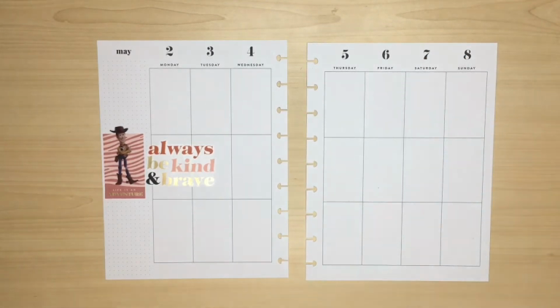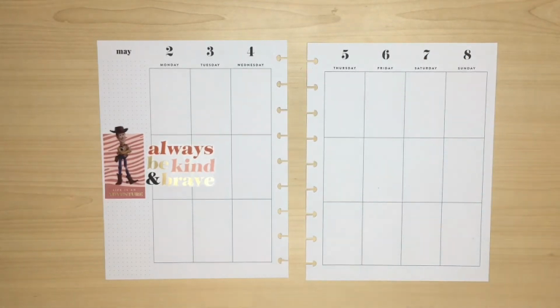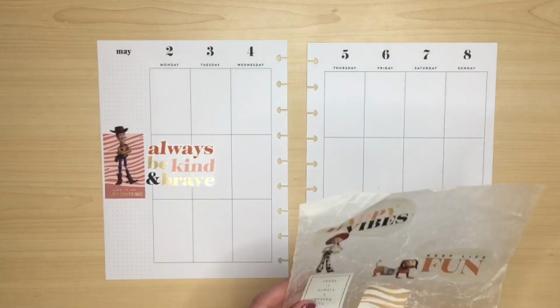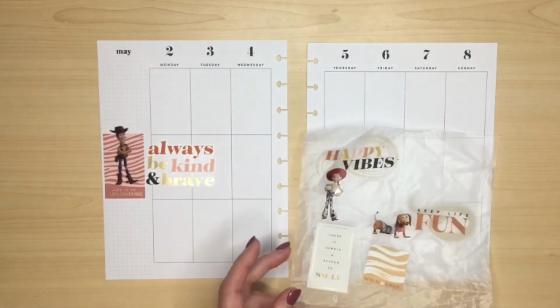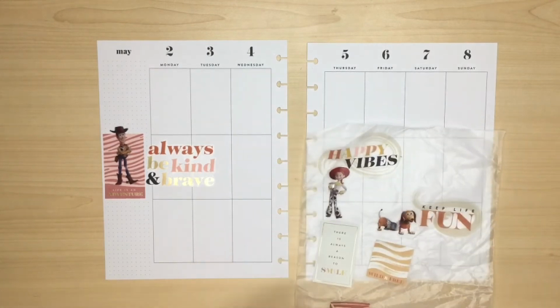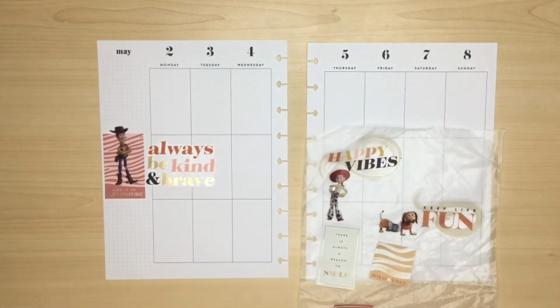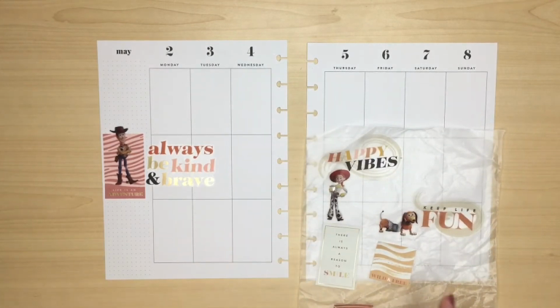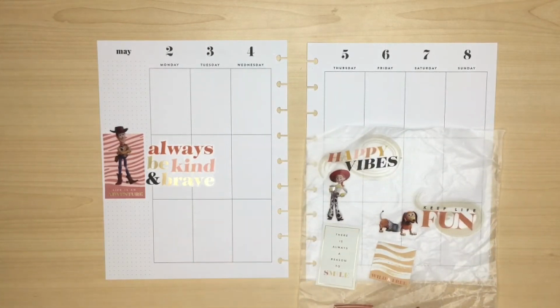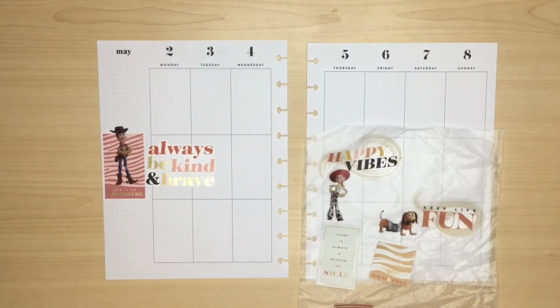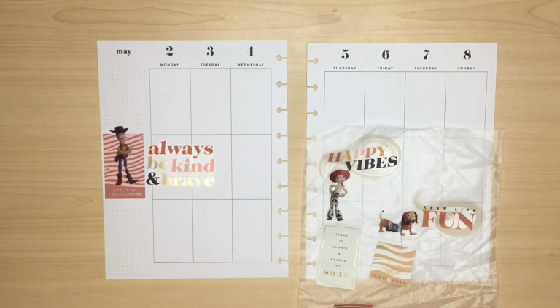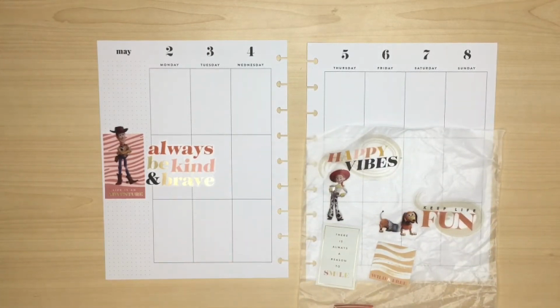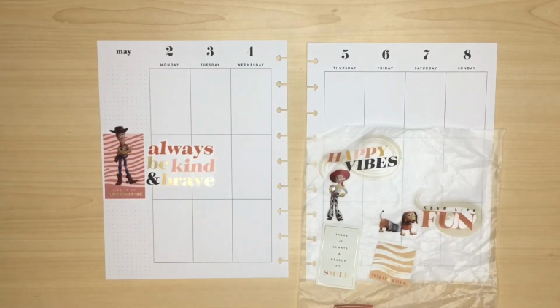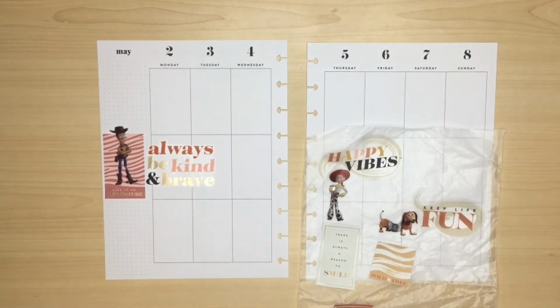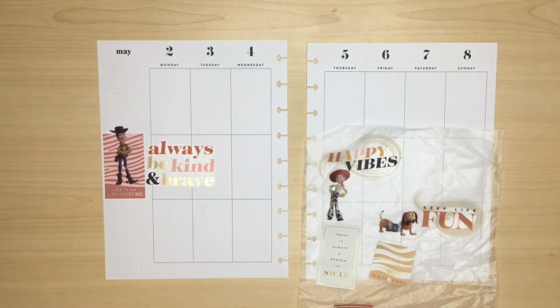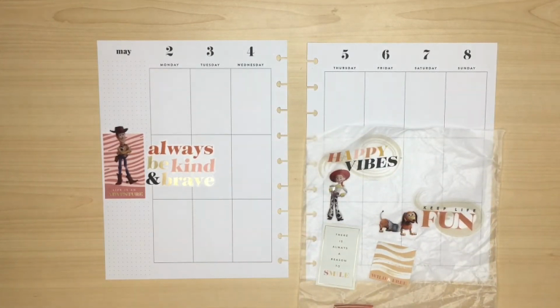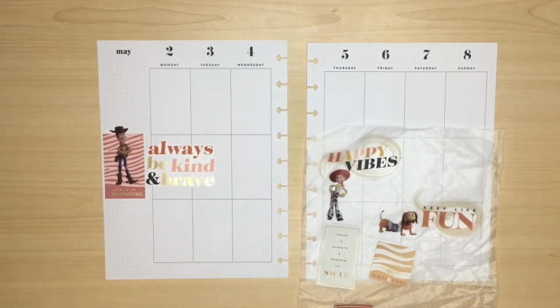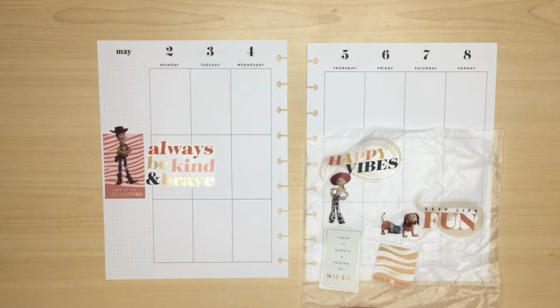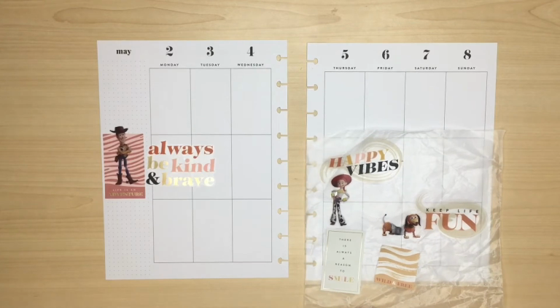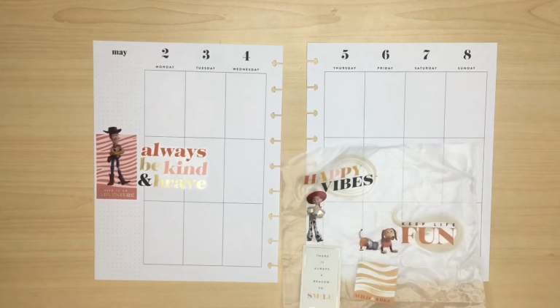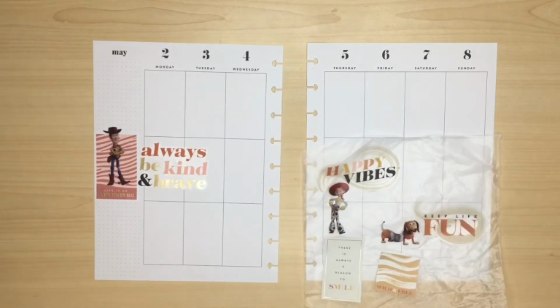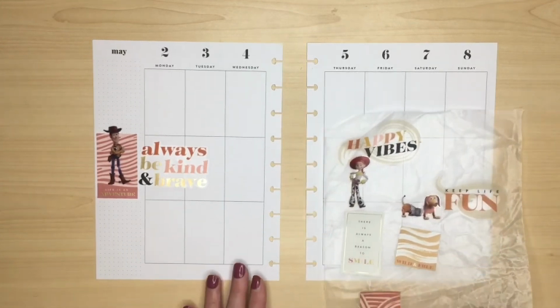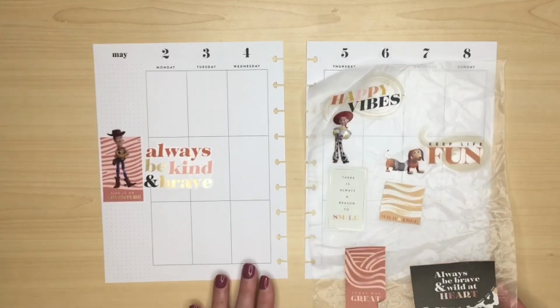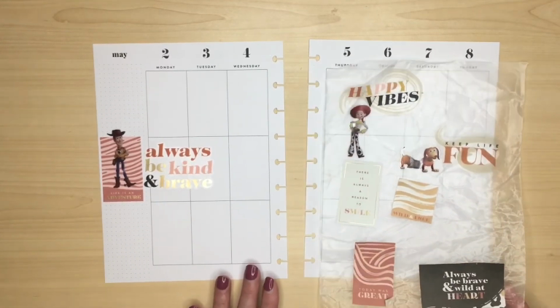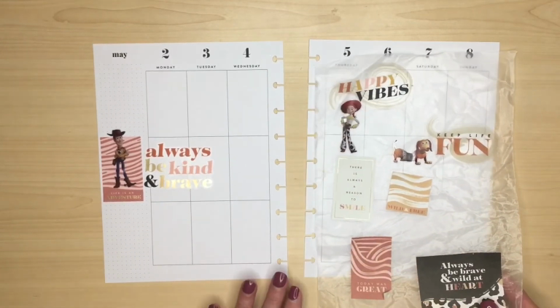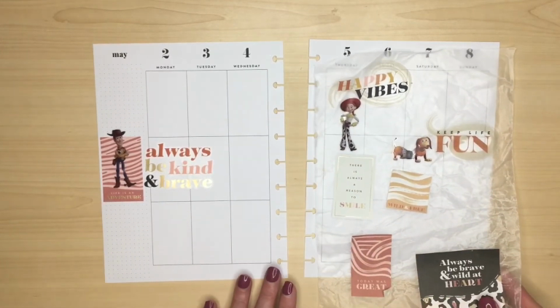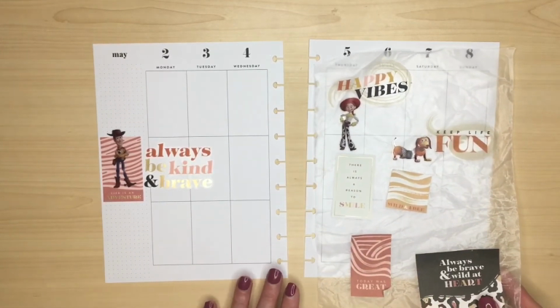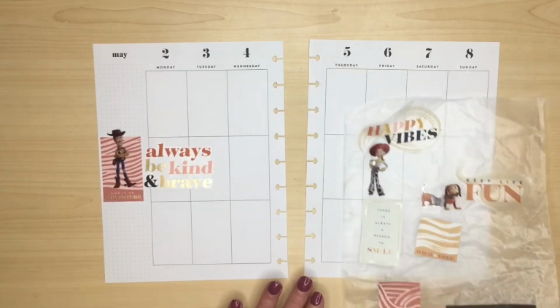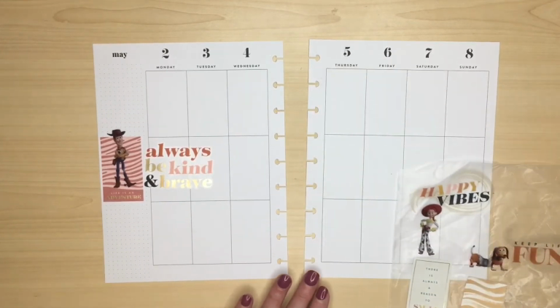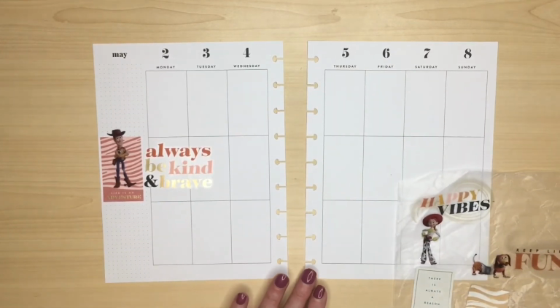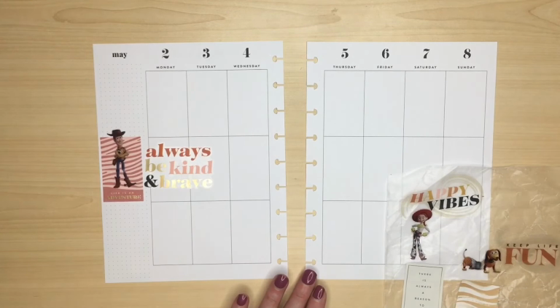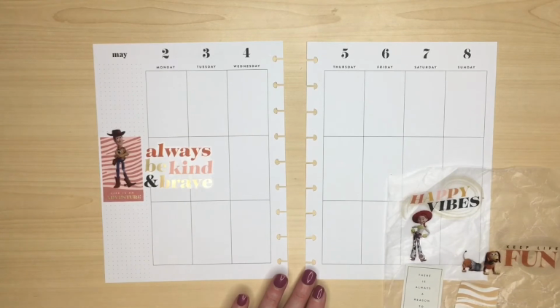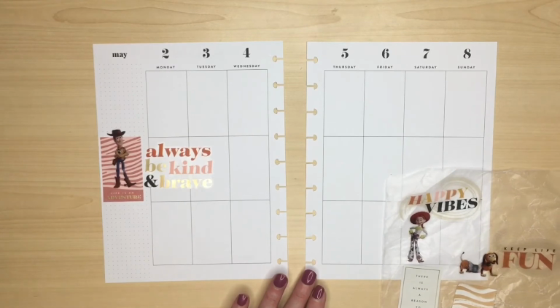I think he may be the dog. I'm afraid it's been a while since I've seen Toy Story 4 and I can't remember the name. So I have Jessie down in the corner.